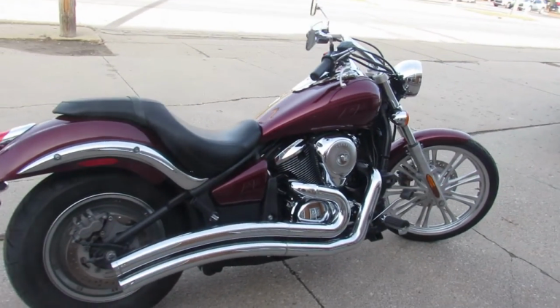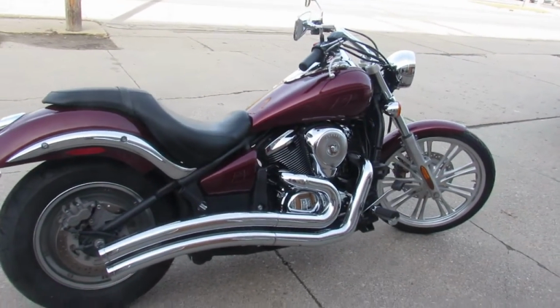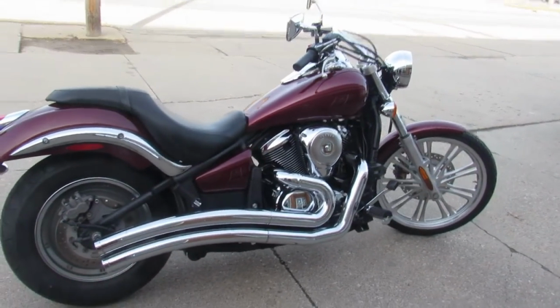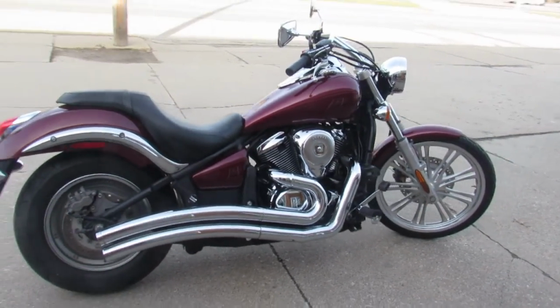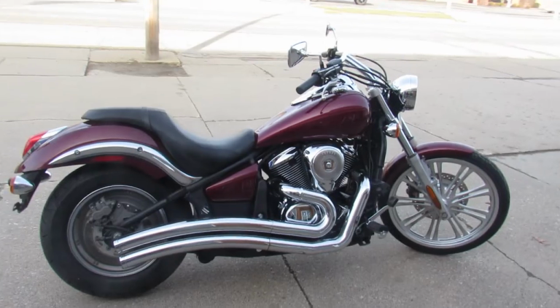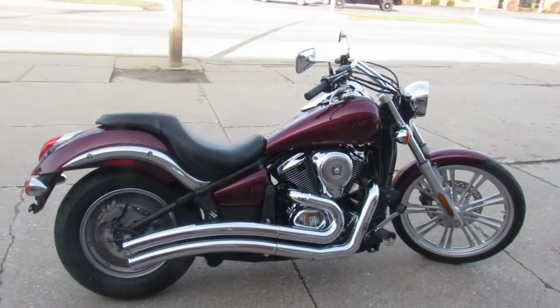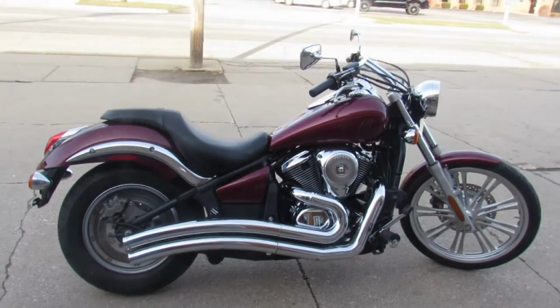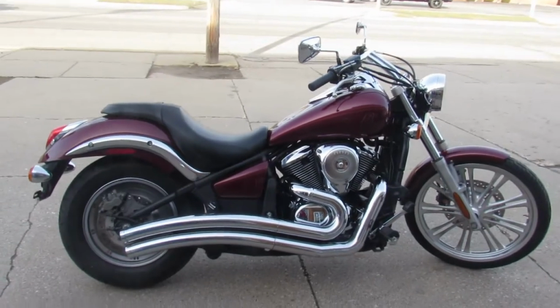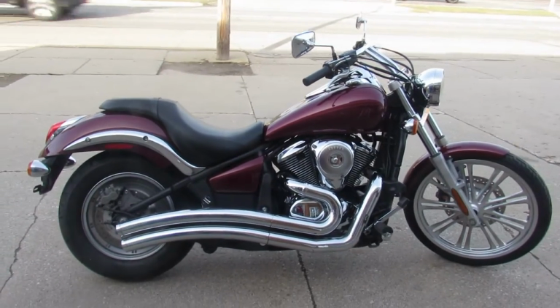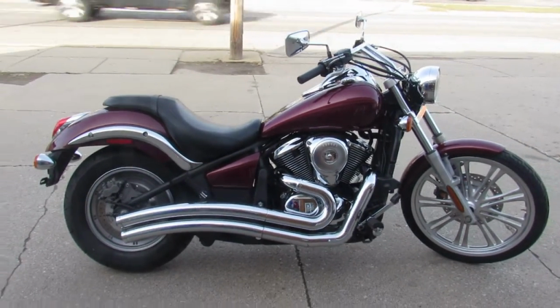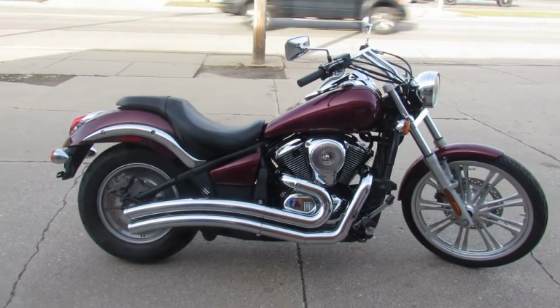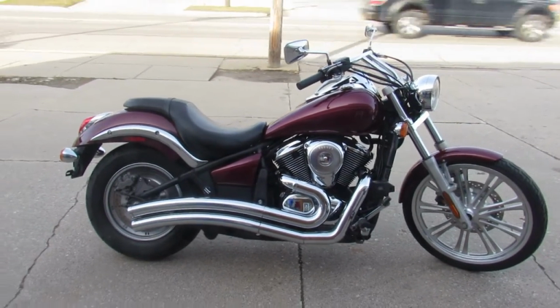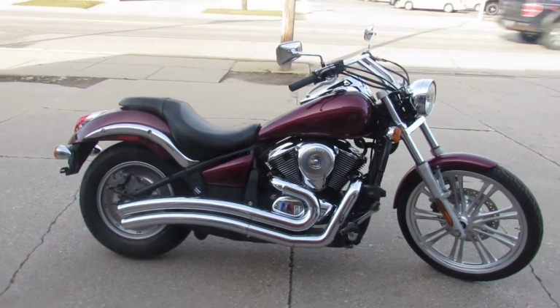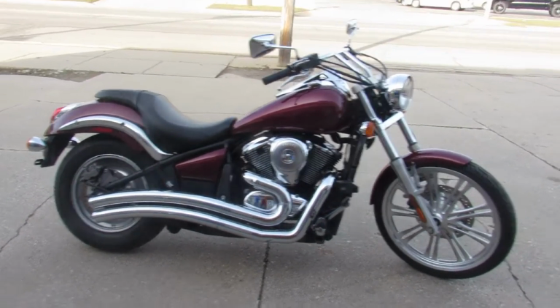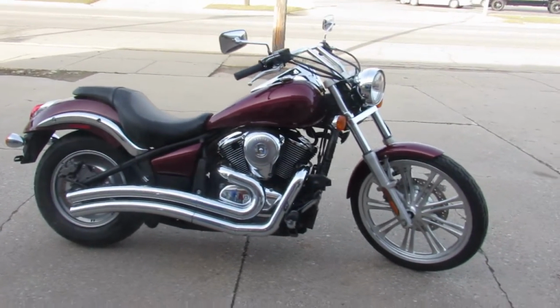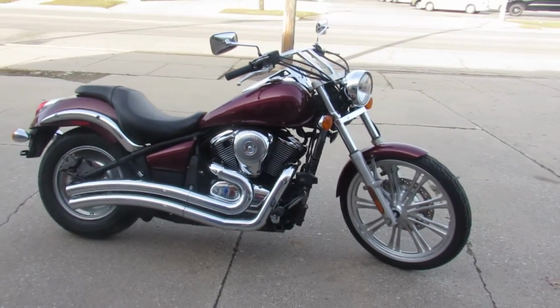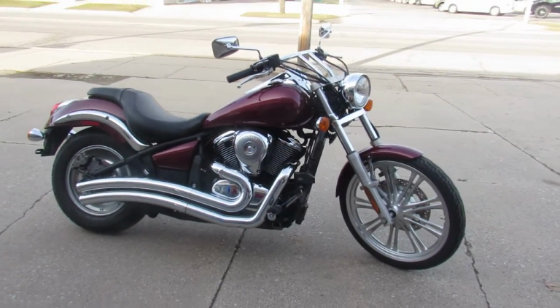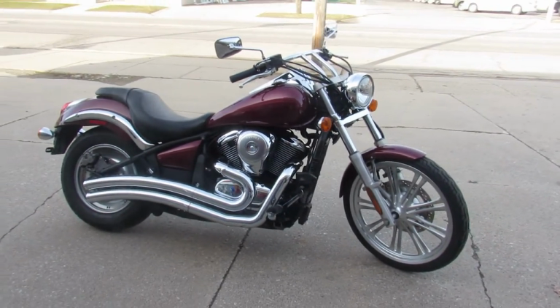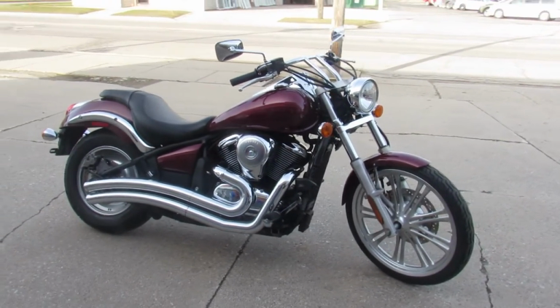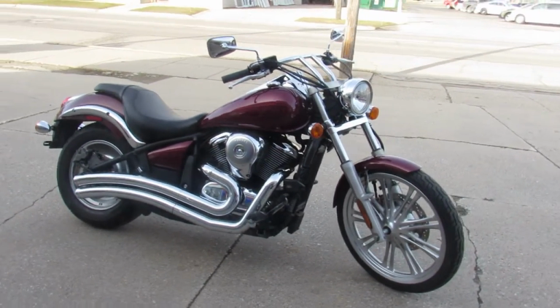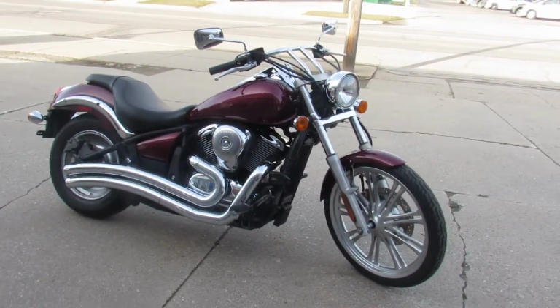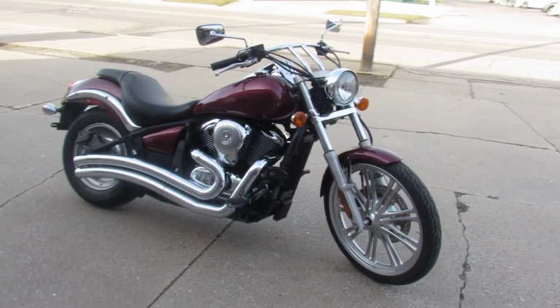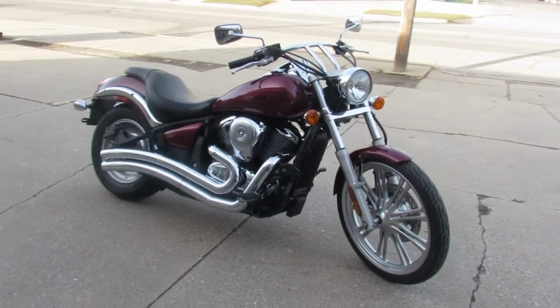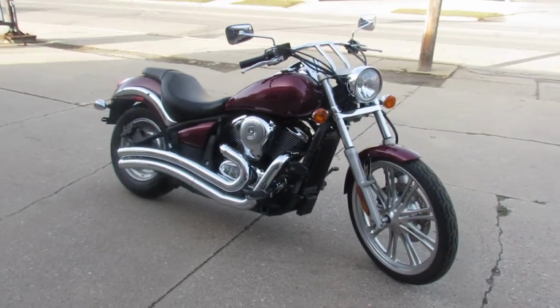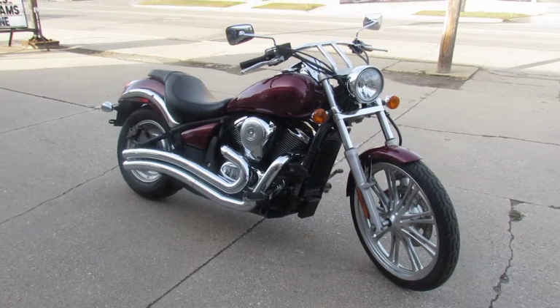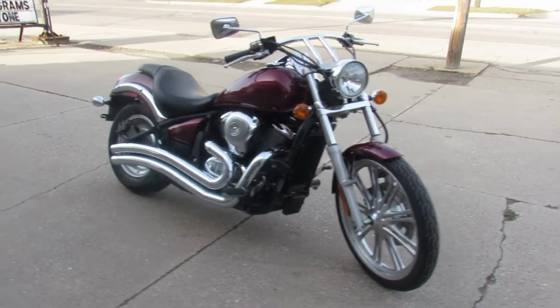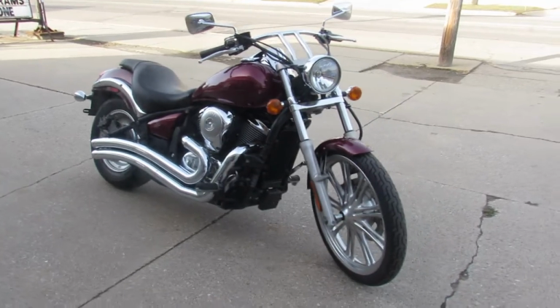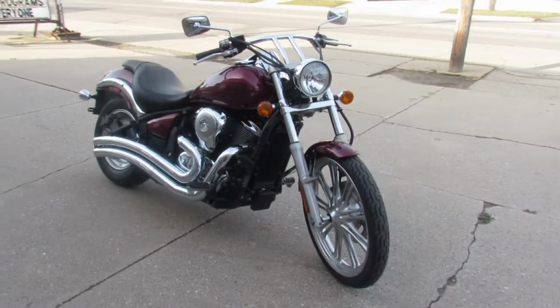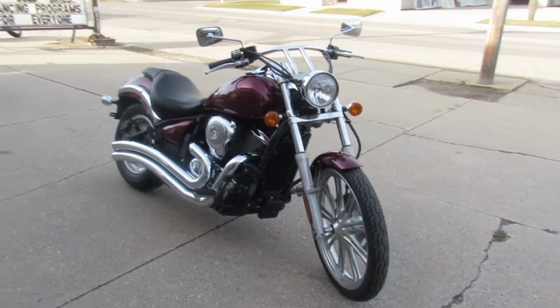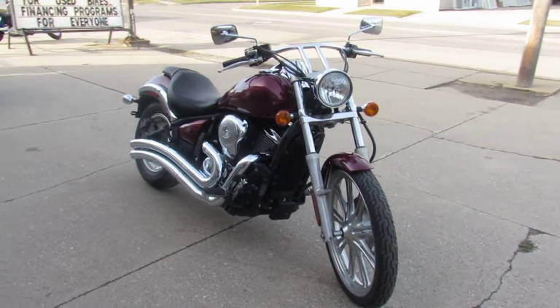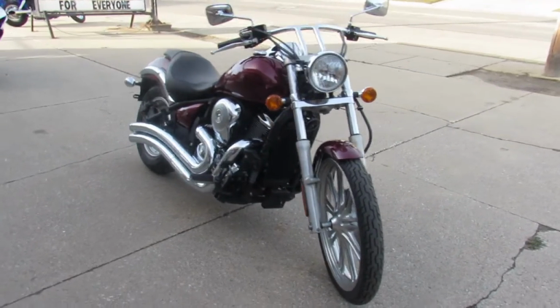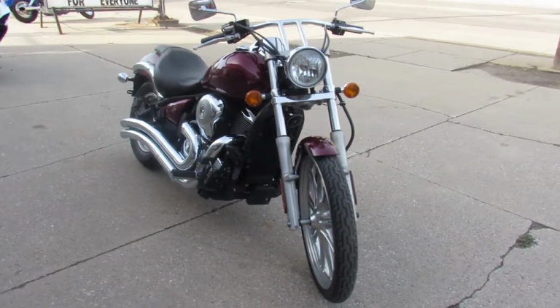Lua de Meg wheel, turn down exhaust — one good-looking bike. Right color, paint's in great shape, chrome's in great shape. This thing is ready to ride.